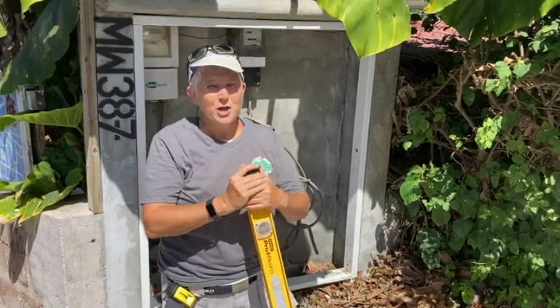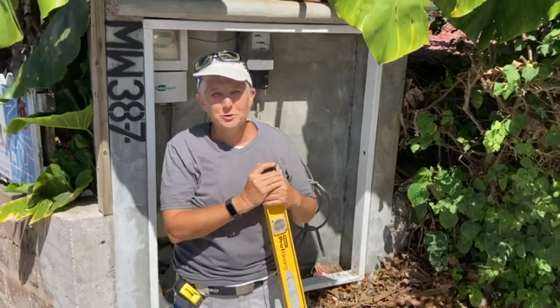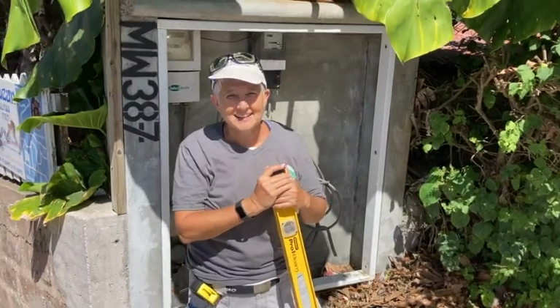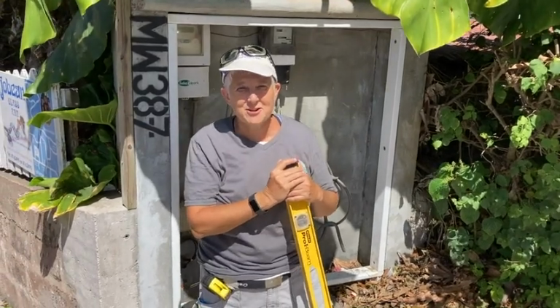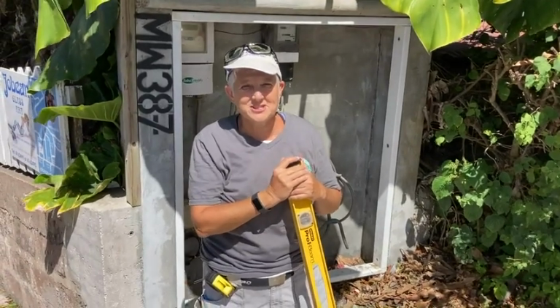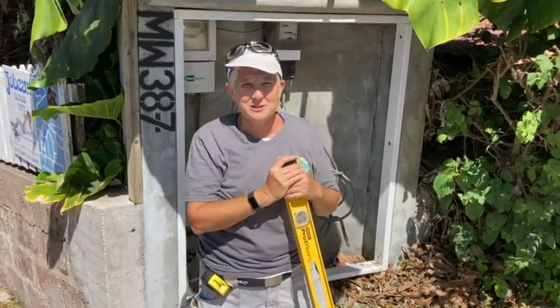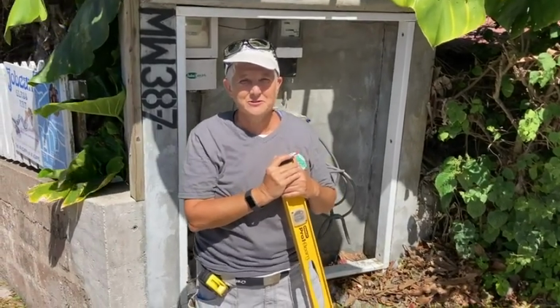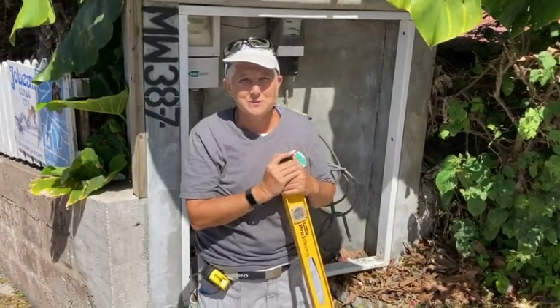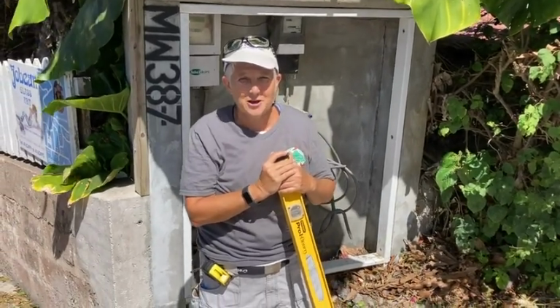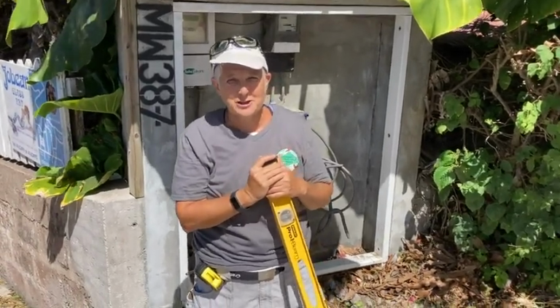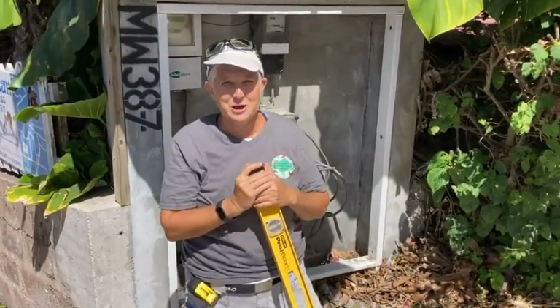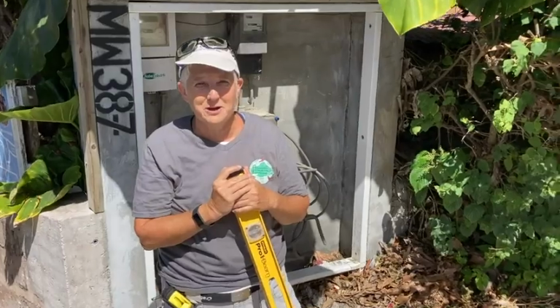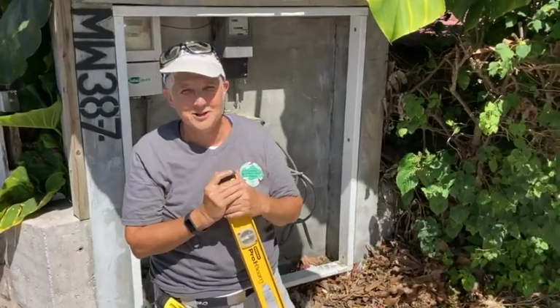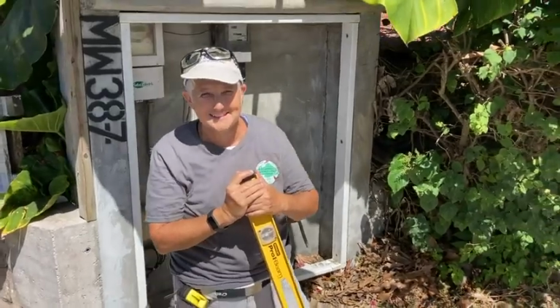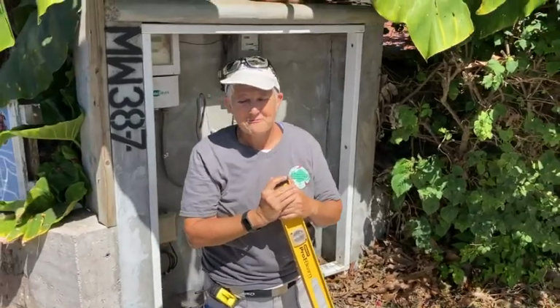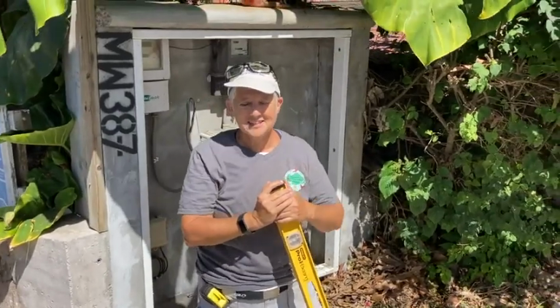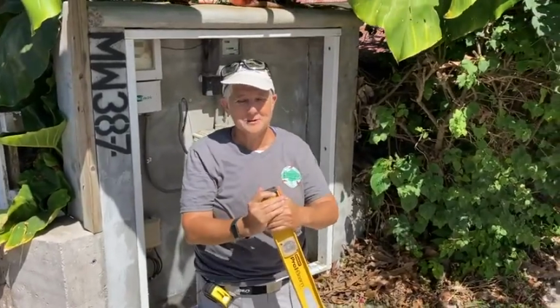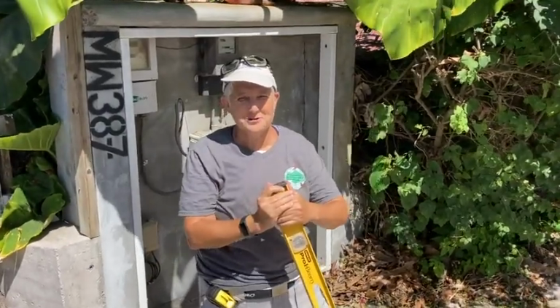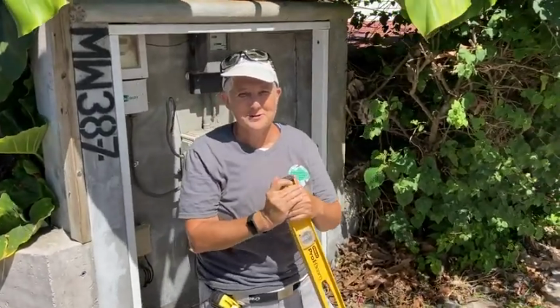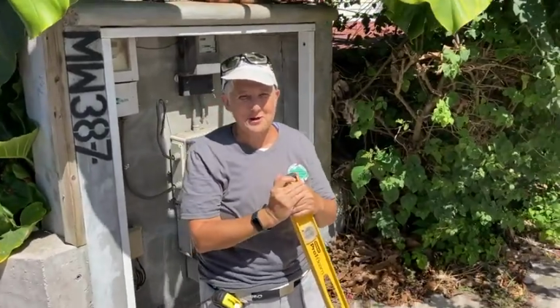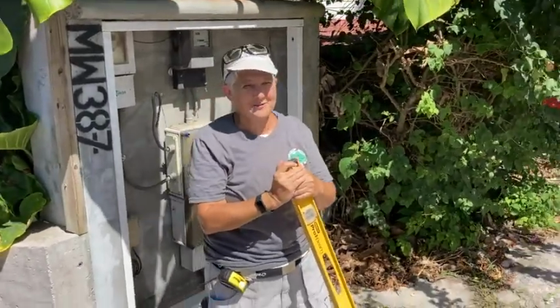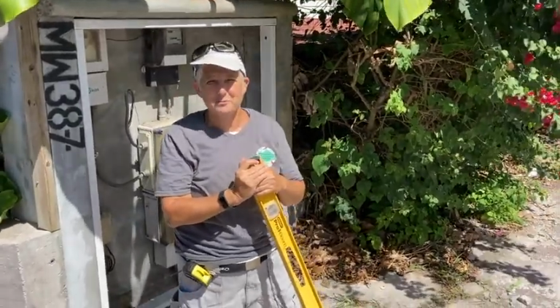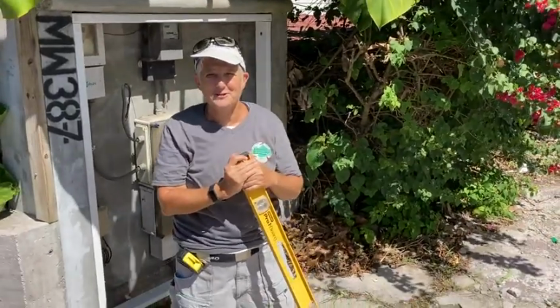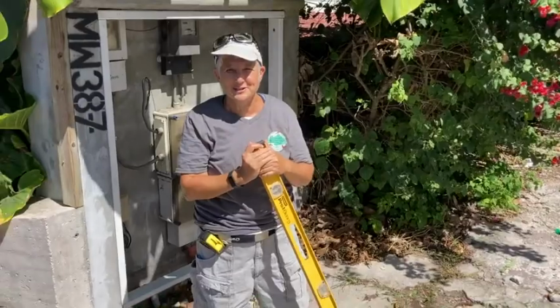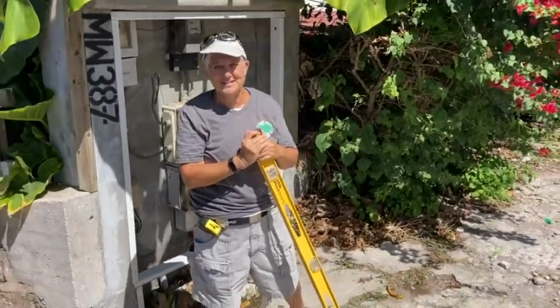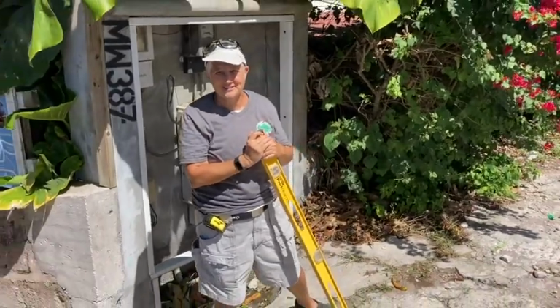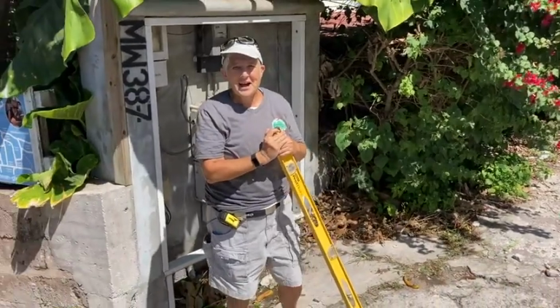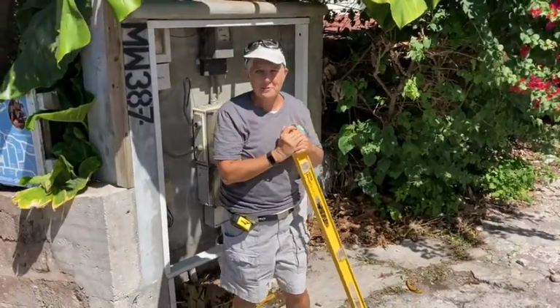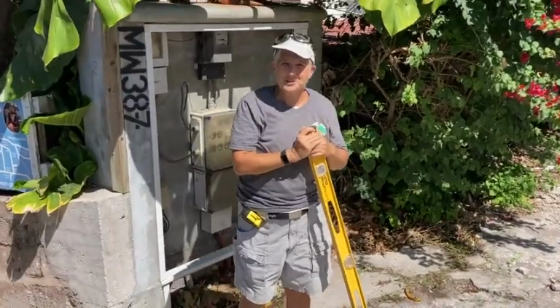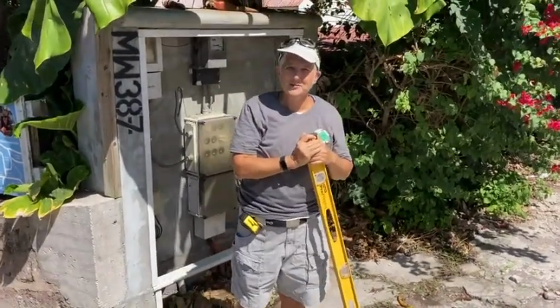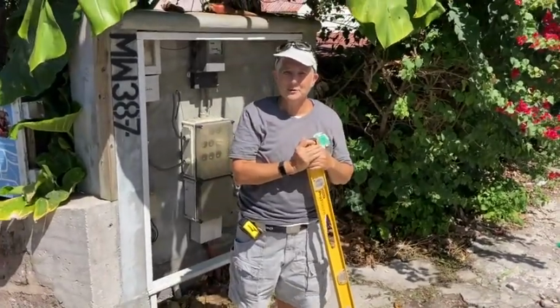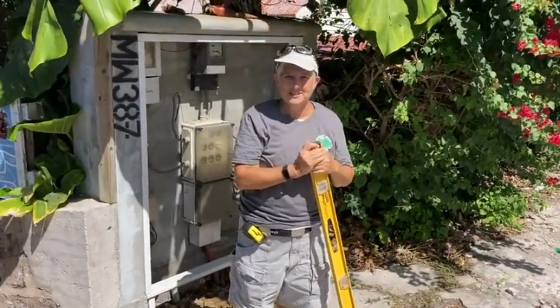Good morning, it's Terri here with a little bit of an update on the Adopt-A-Box project. Really excited to be part of this community project as part of See and Learn's initiative, and just wanted to give you a little bit of insight.